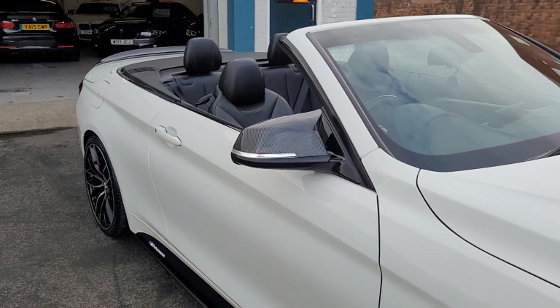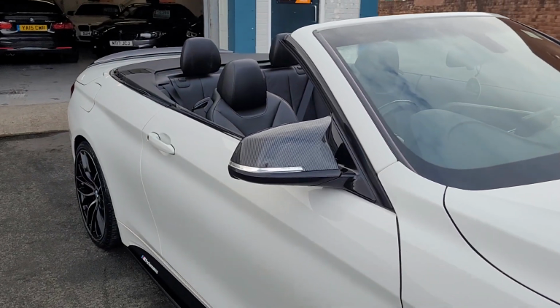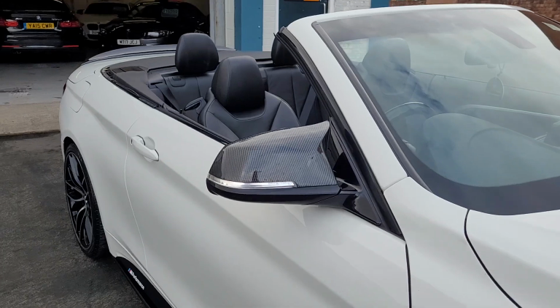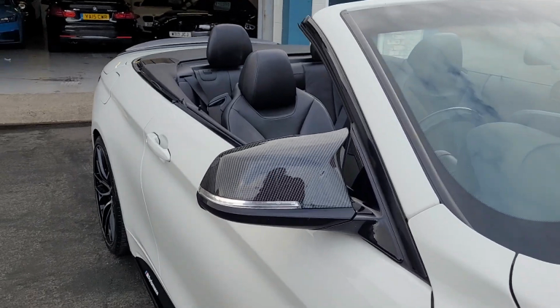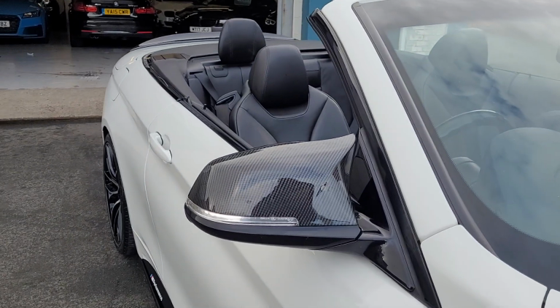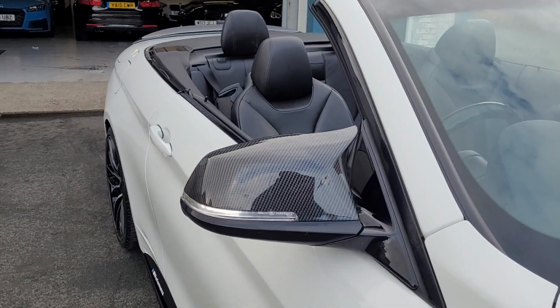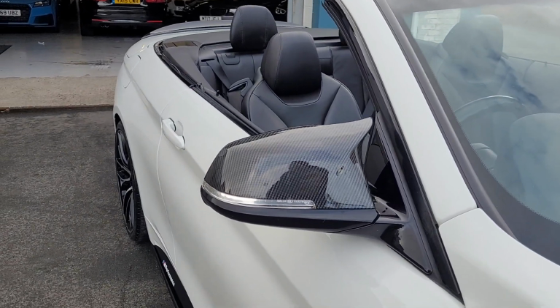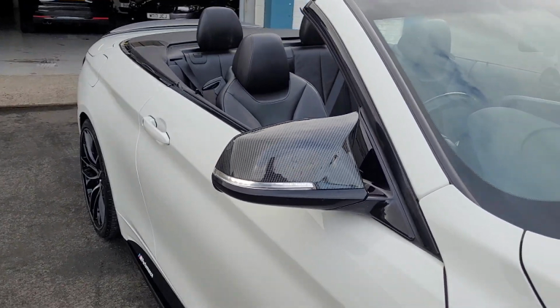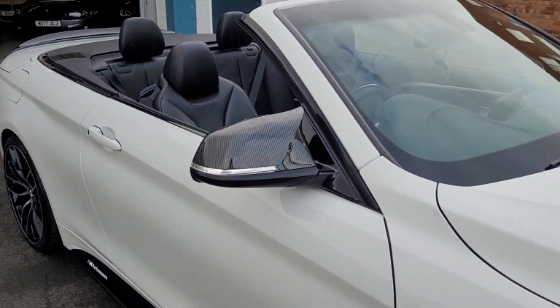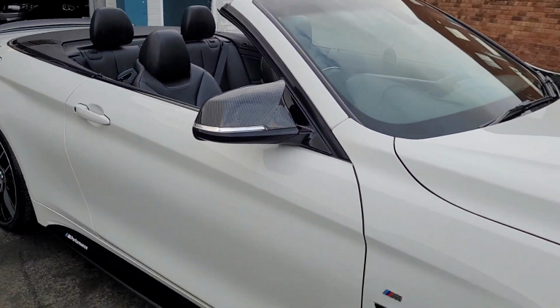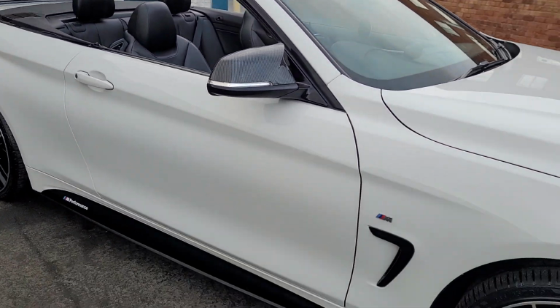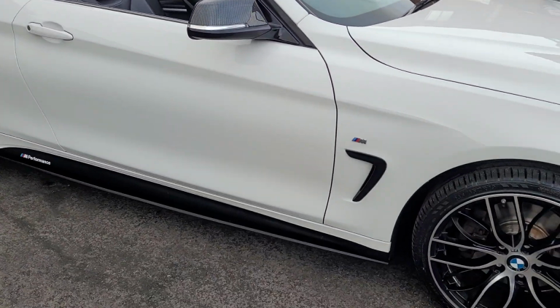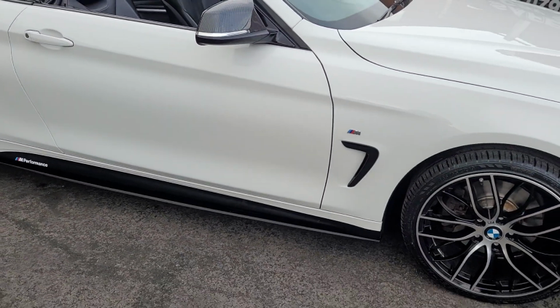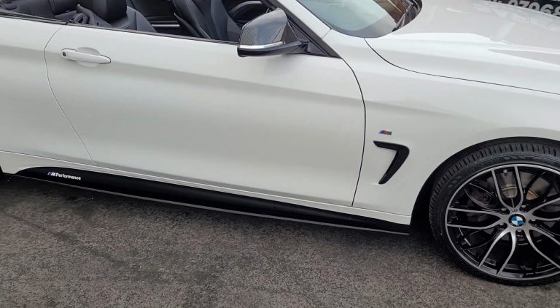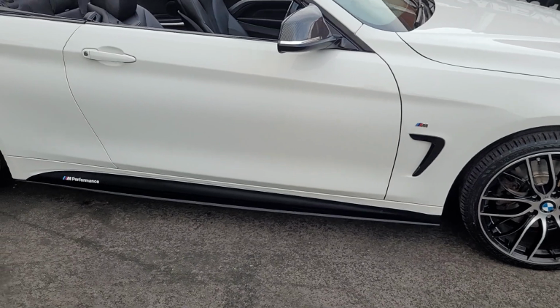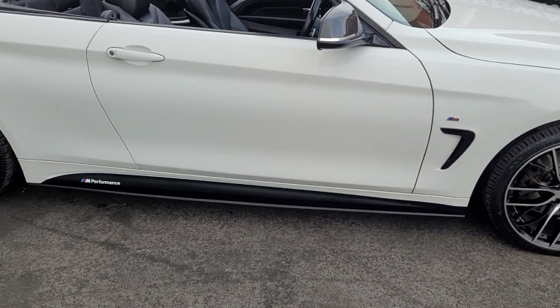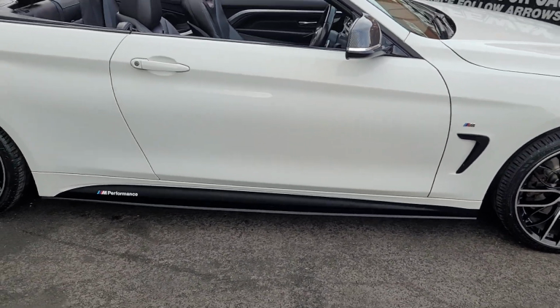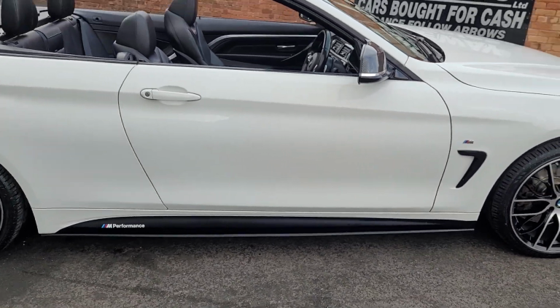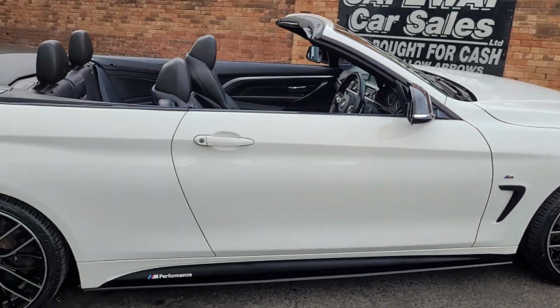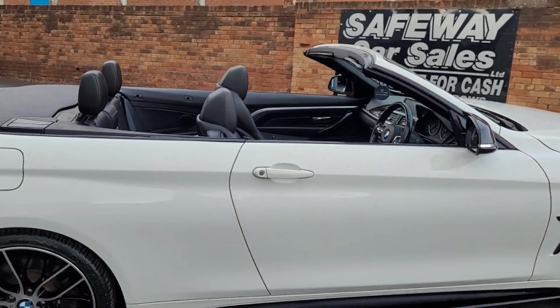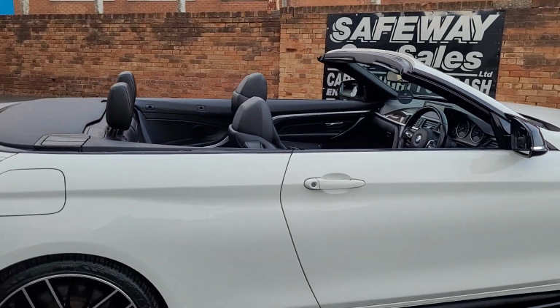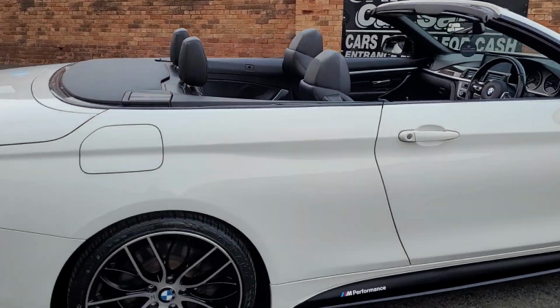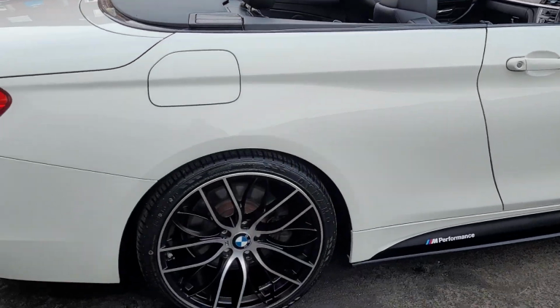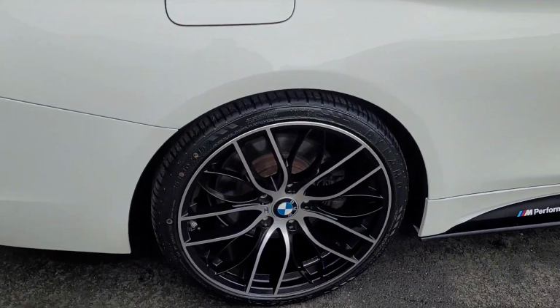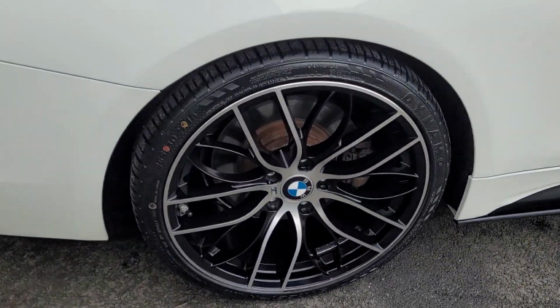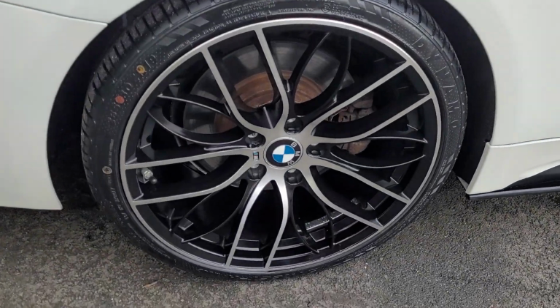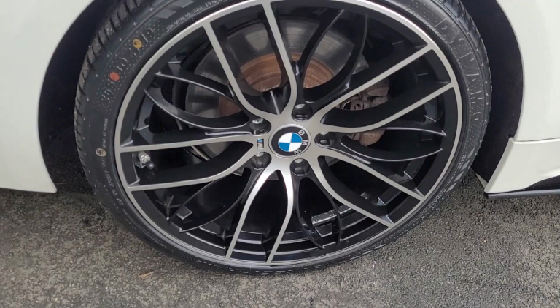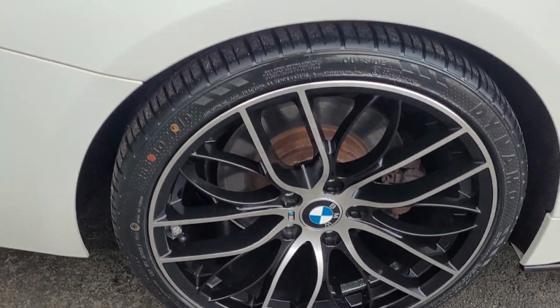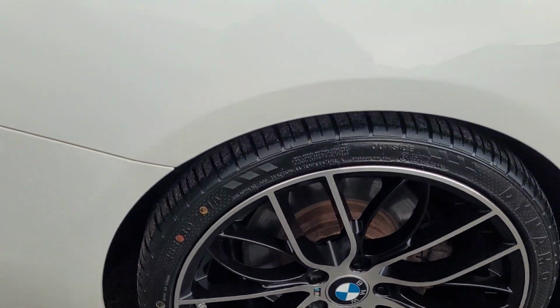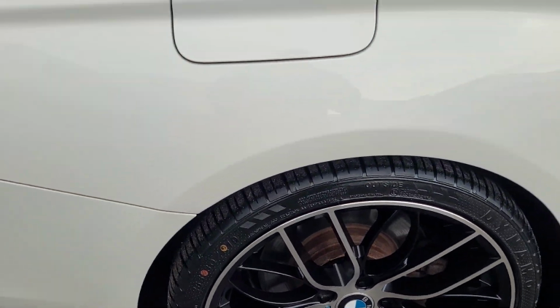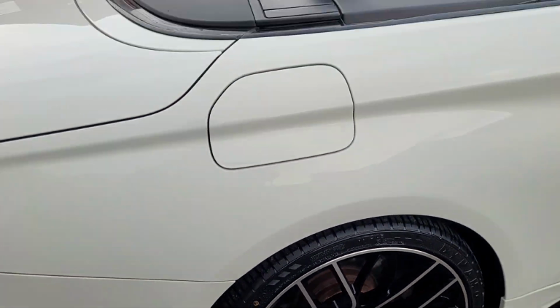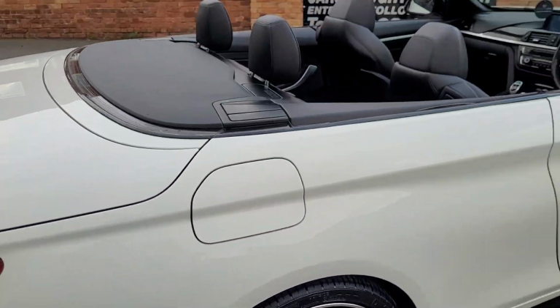Got the carbon M4-style door mirrors and the black side blades down at the bottom there. The wheels are all good — there's not a scuff on any of them and the tires are very good as well.